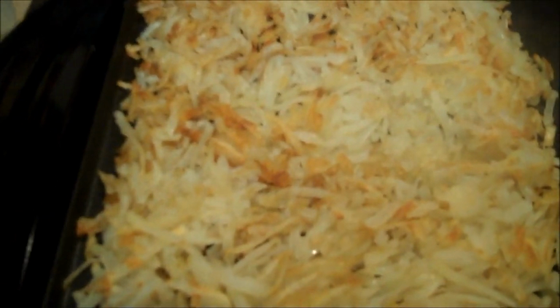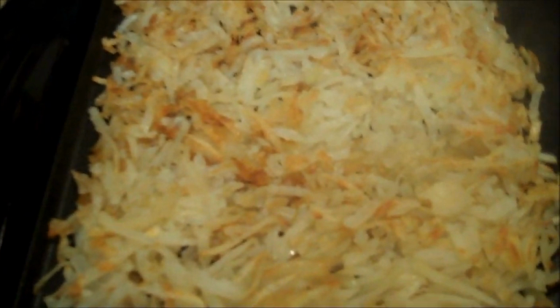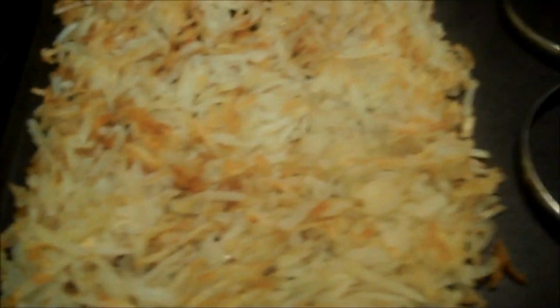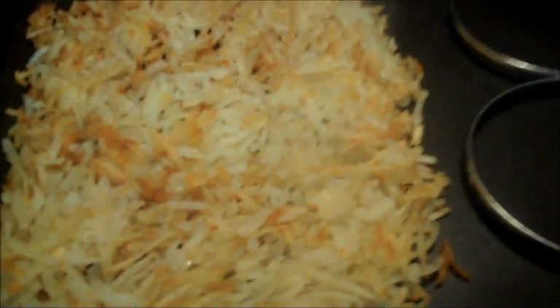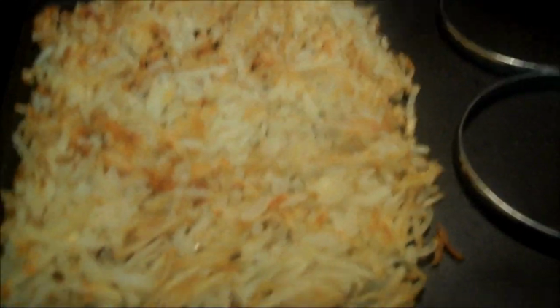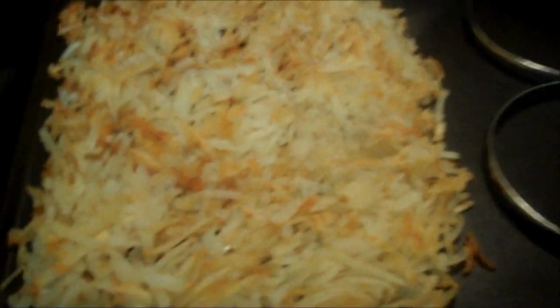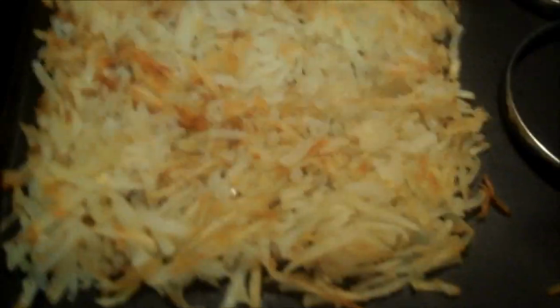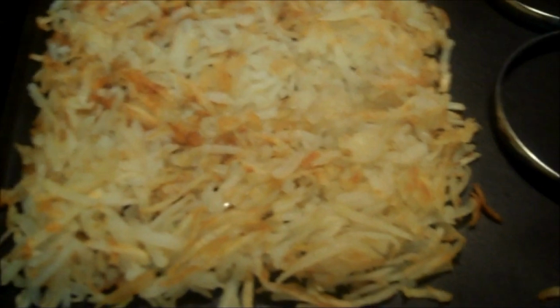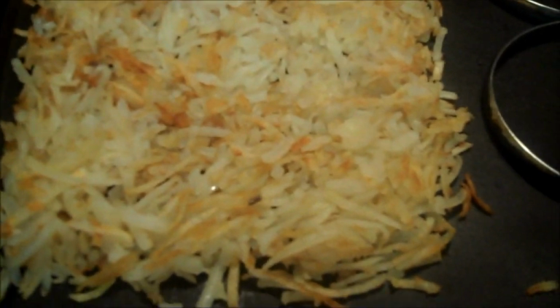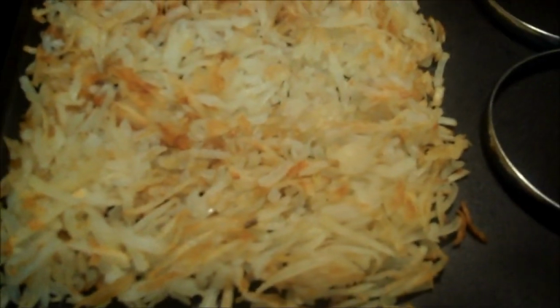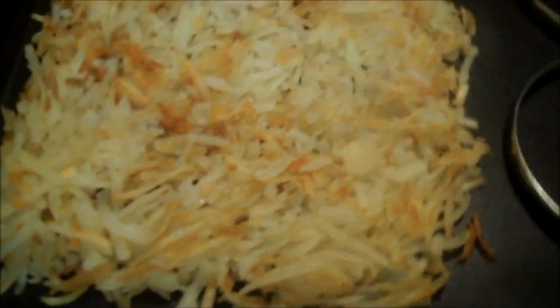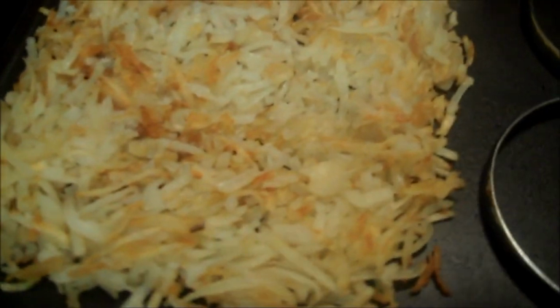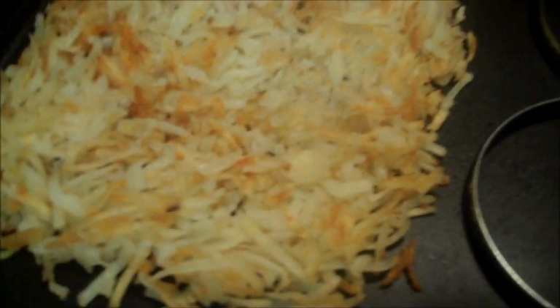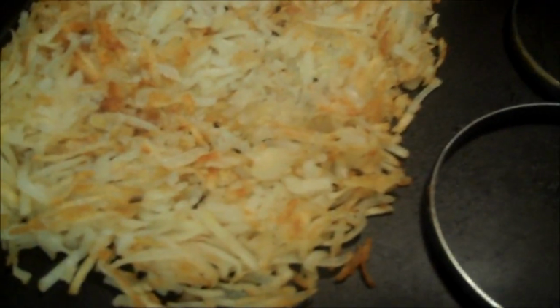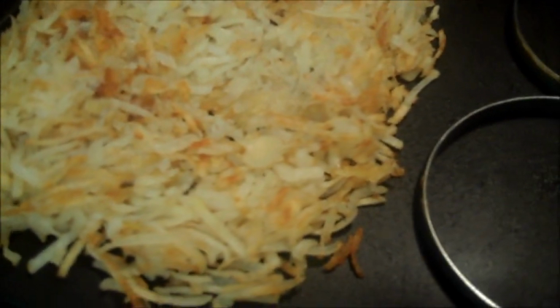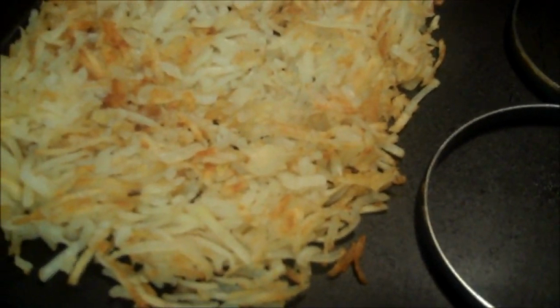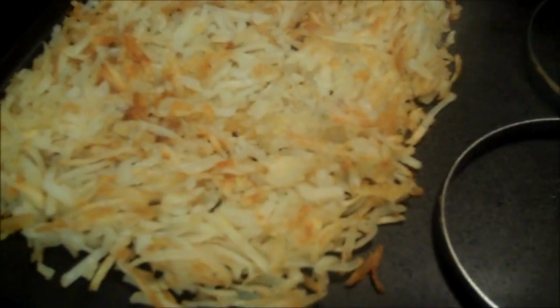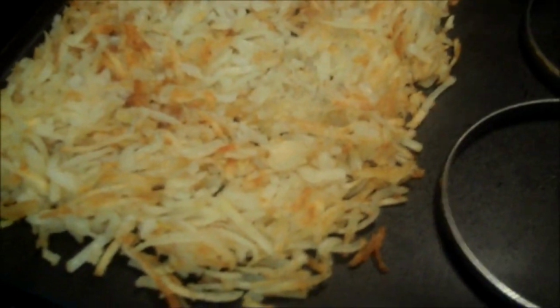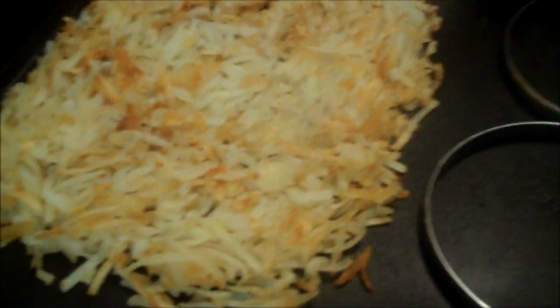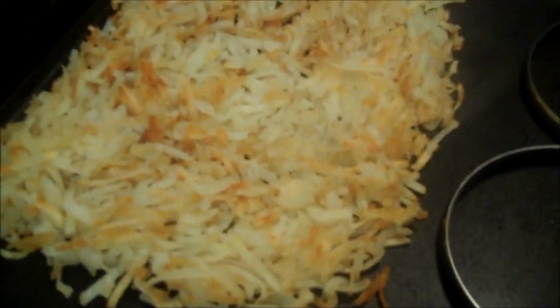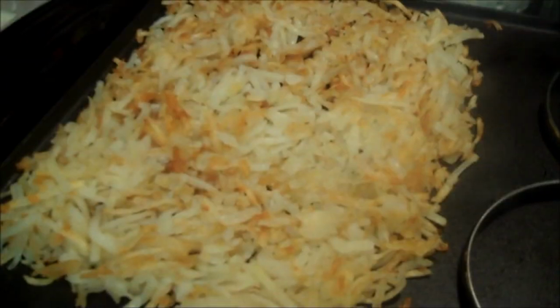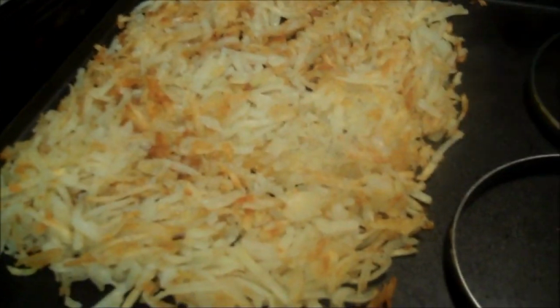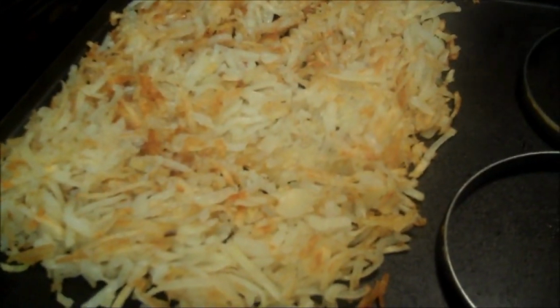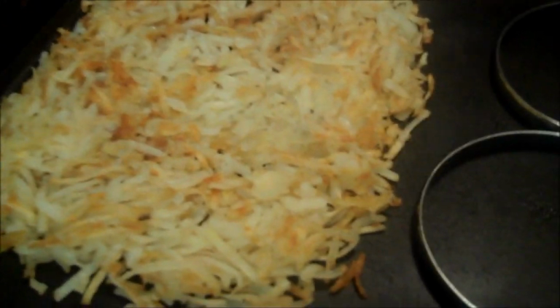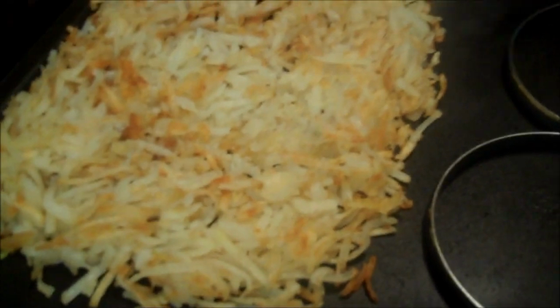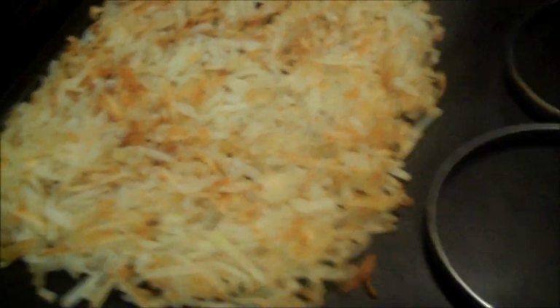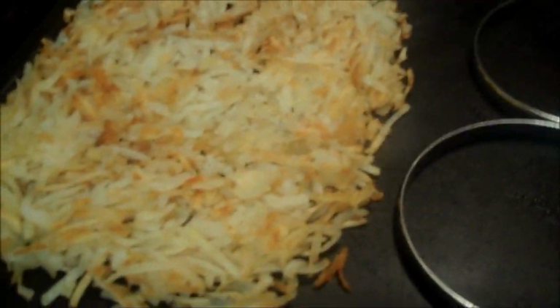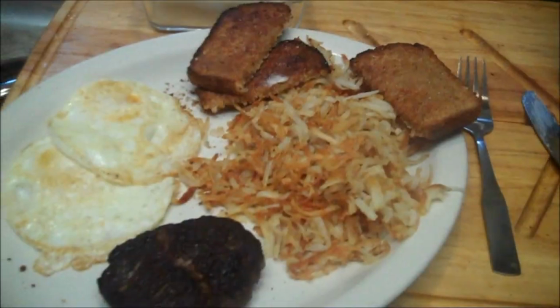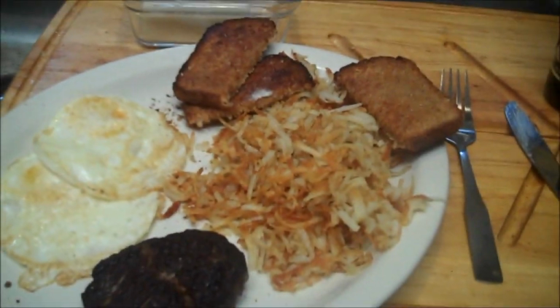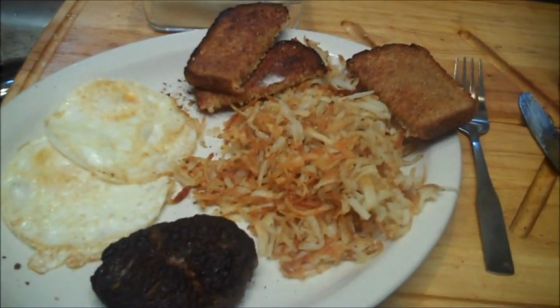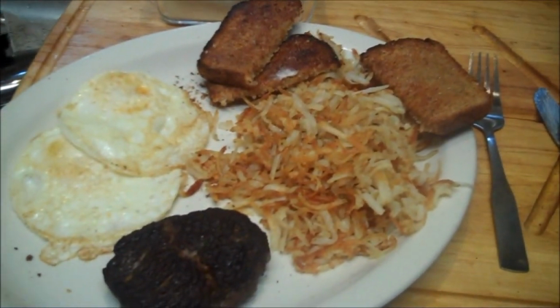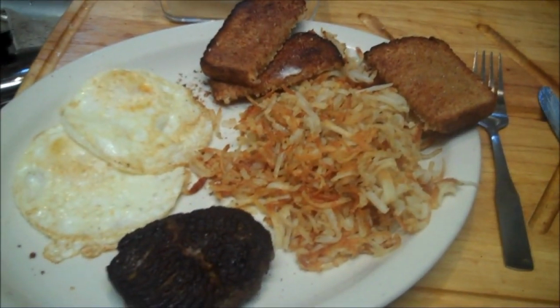I'm going to show you how nice this griddle is, even though it's a hand-me-down from Mustang. Loverly!